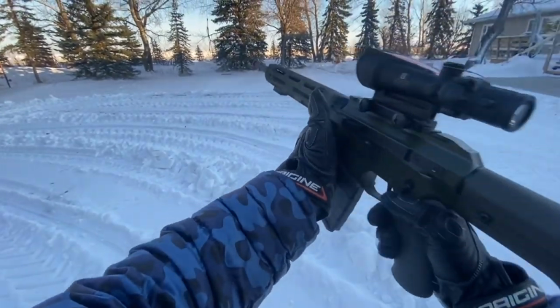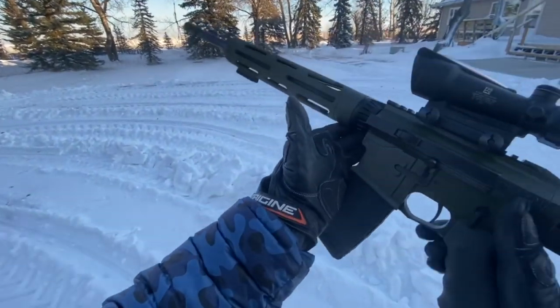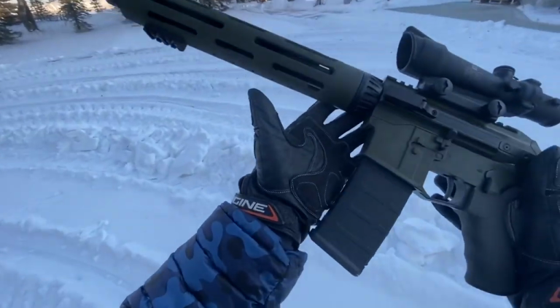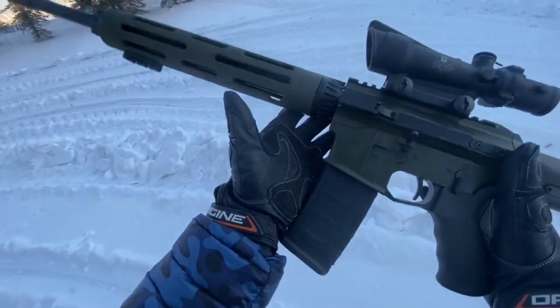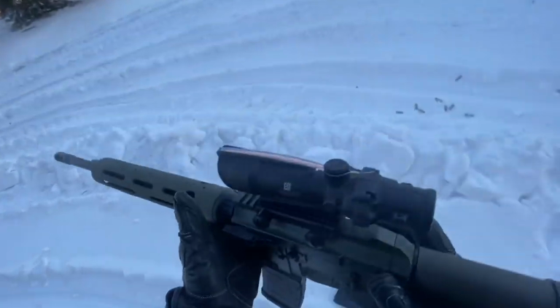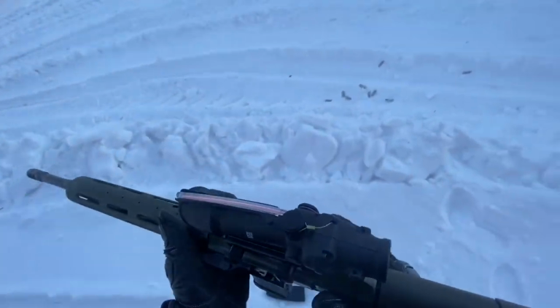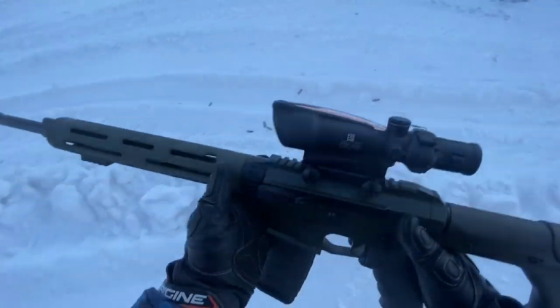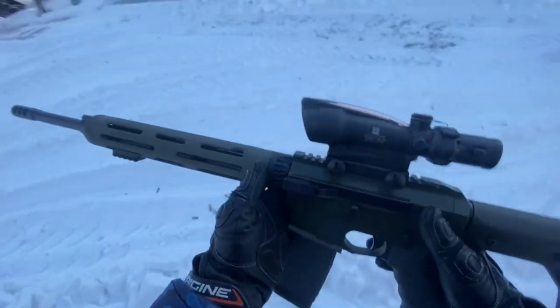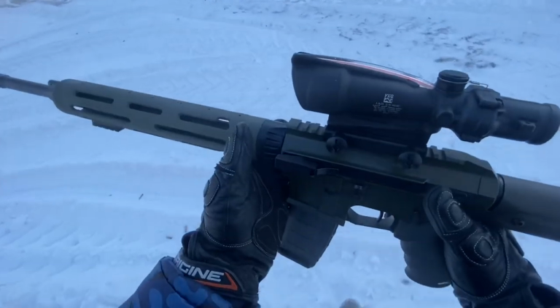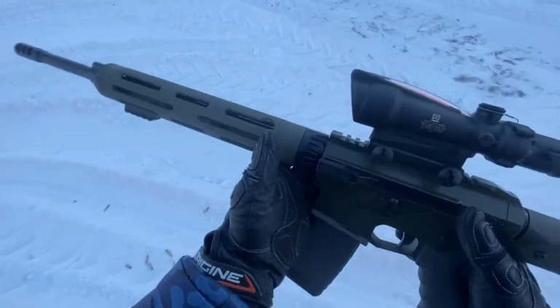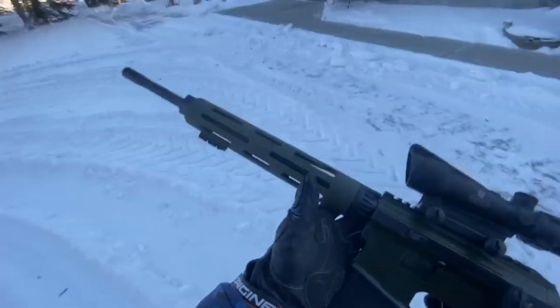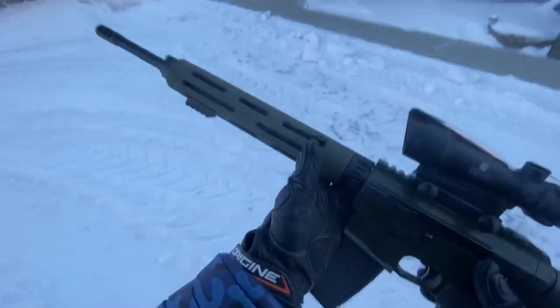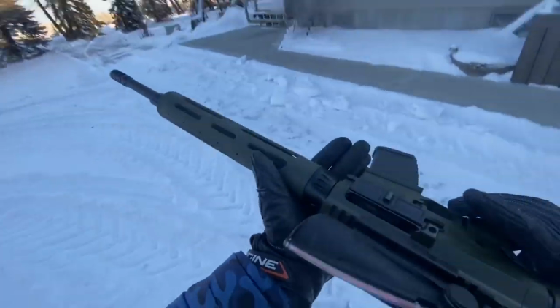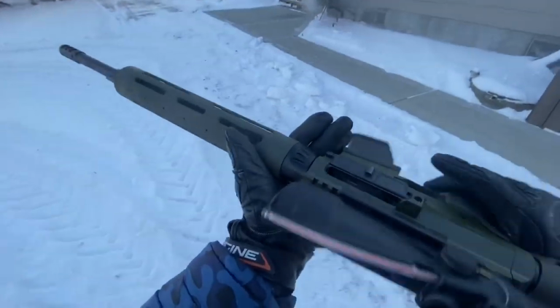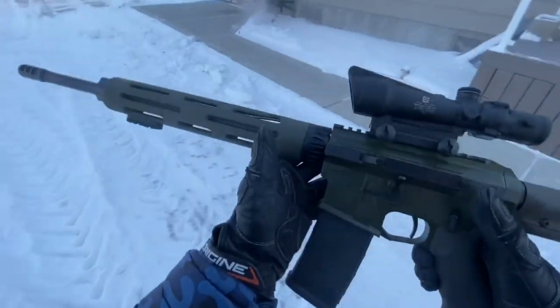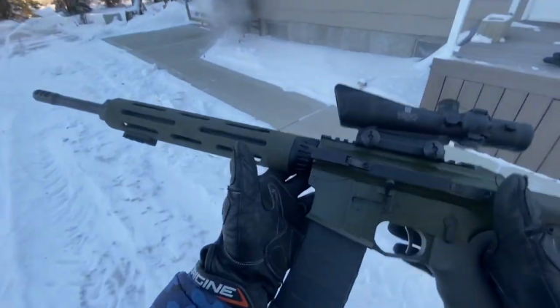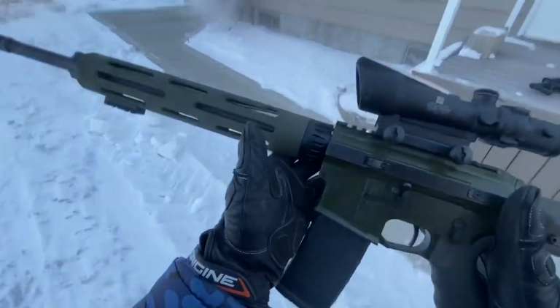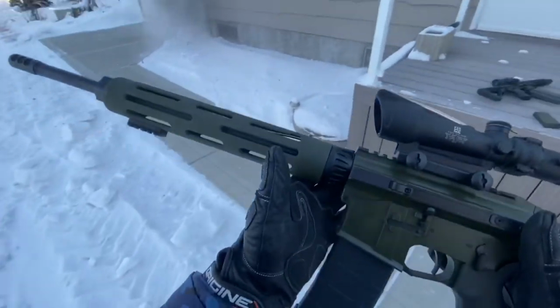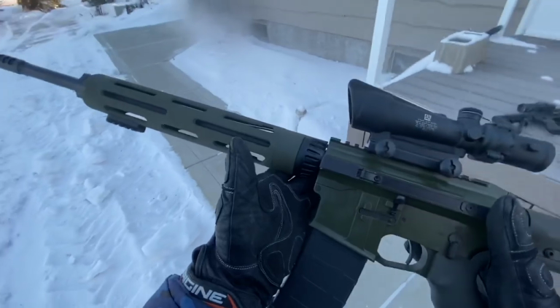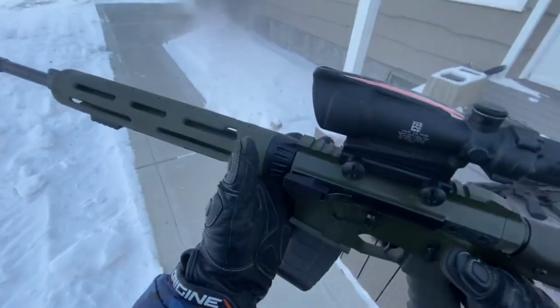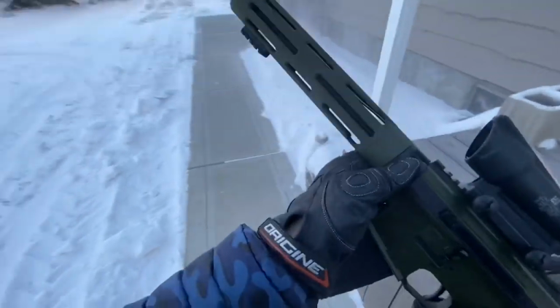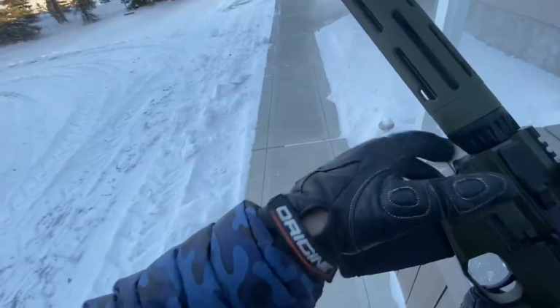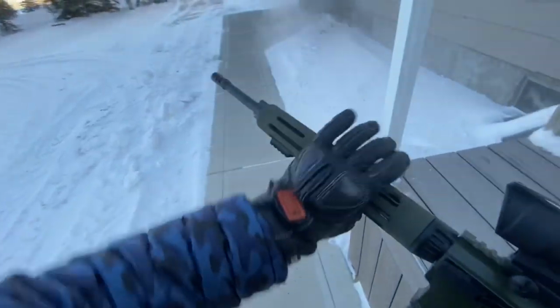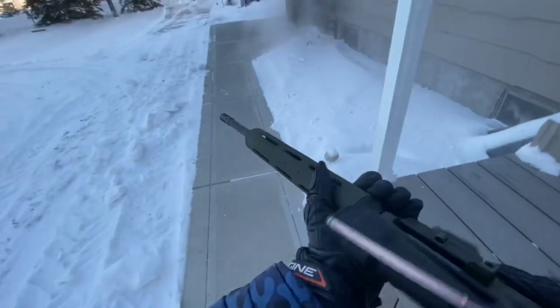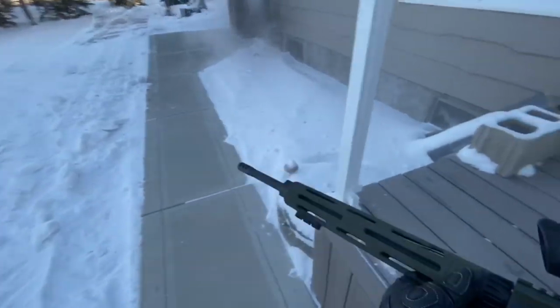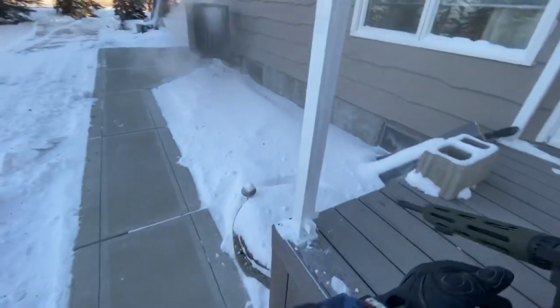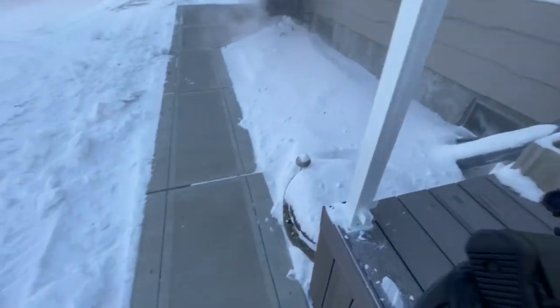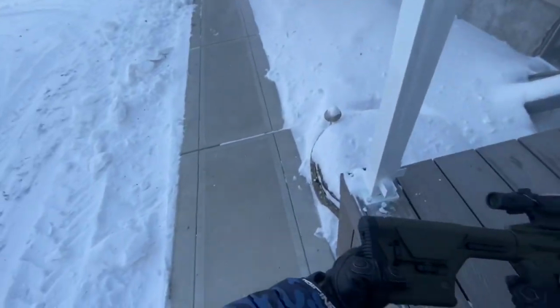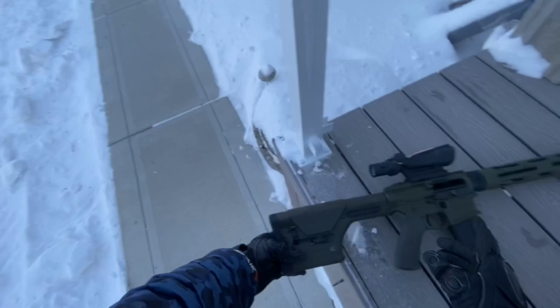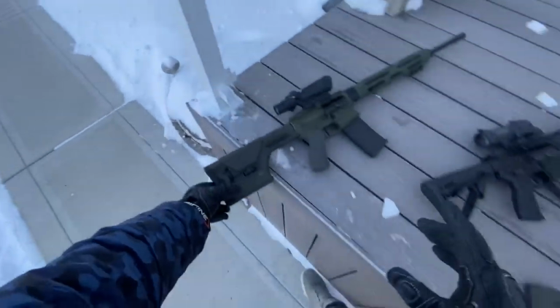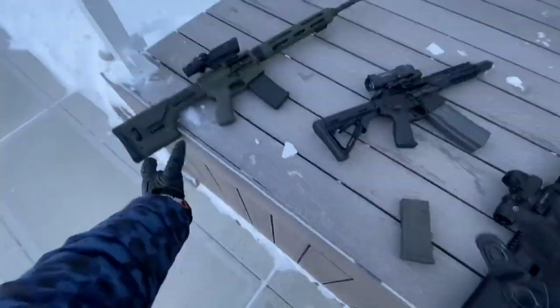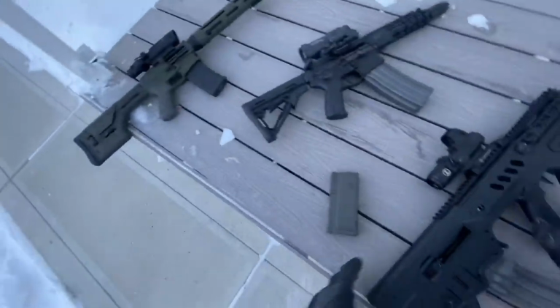Another five rounds. All right. Very nice, smooth shooting gun. Soft recoil. ARs — full-length ARs like this — generally recoil pretty light. So we'll set that guy aside. And now for the bullpup.